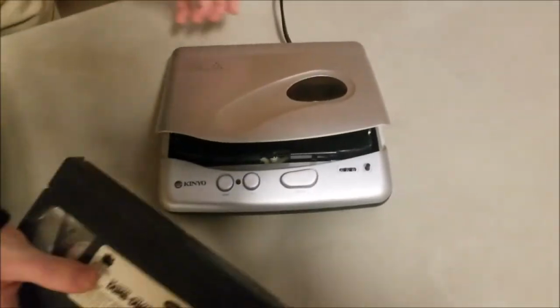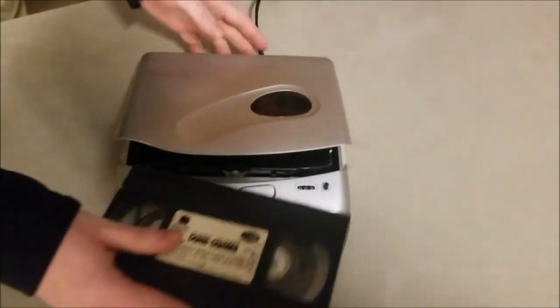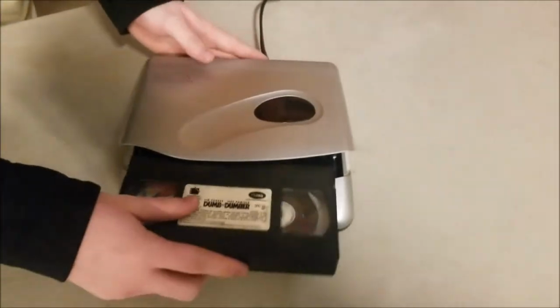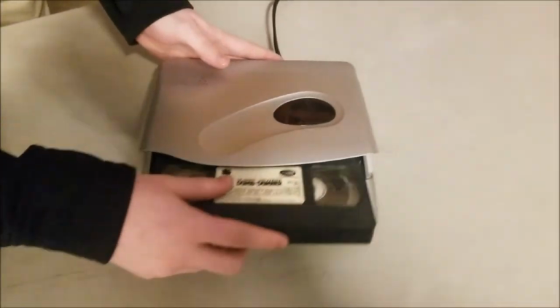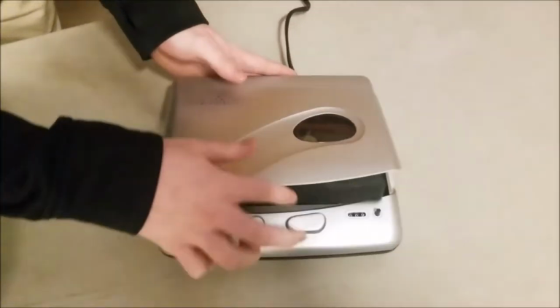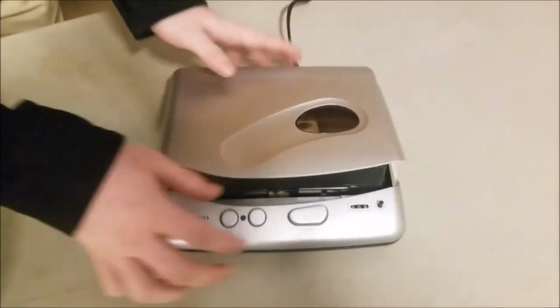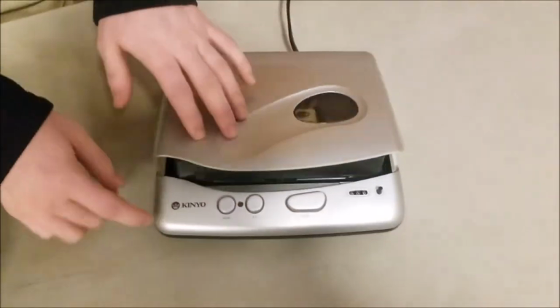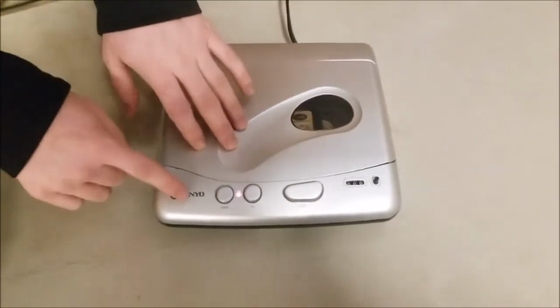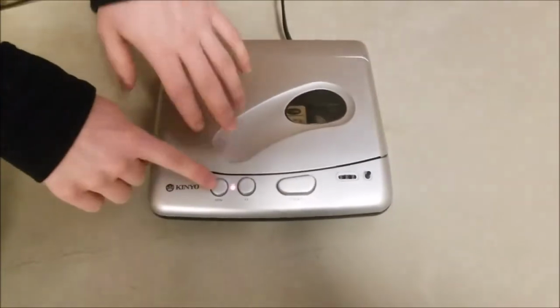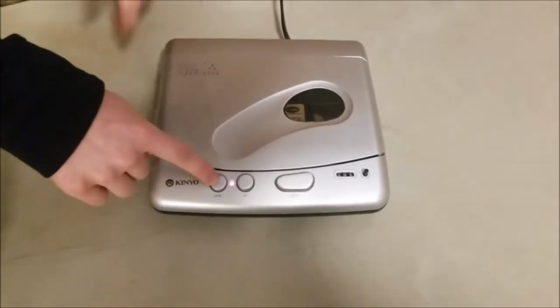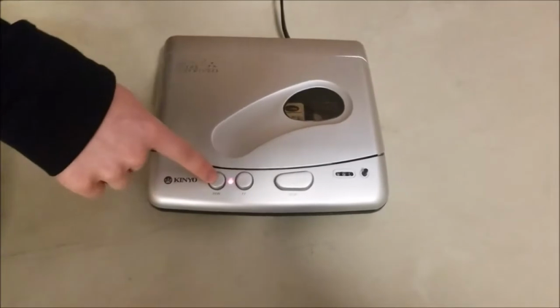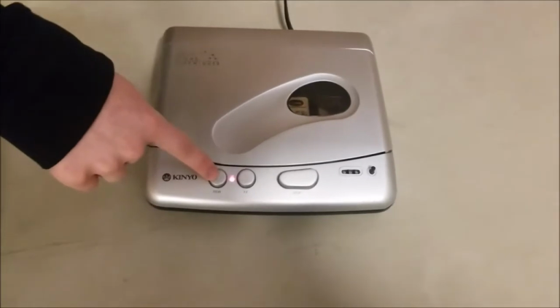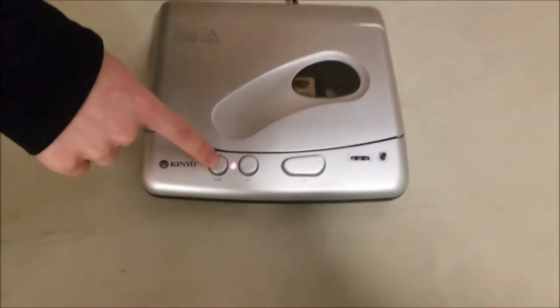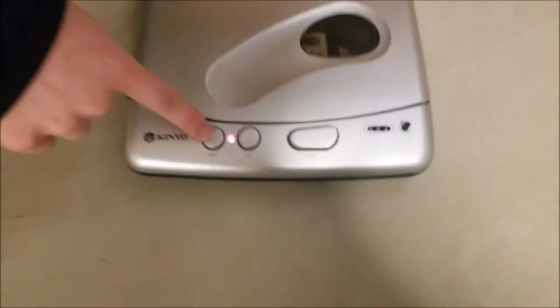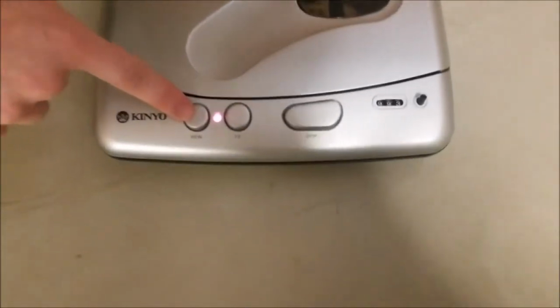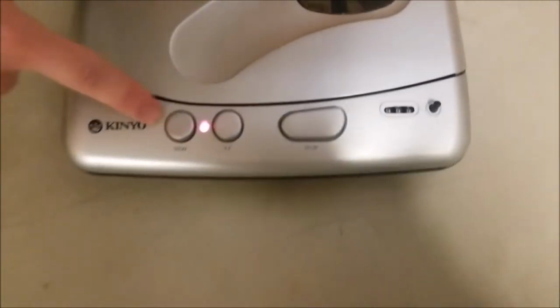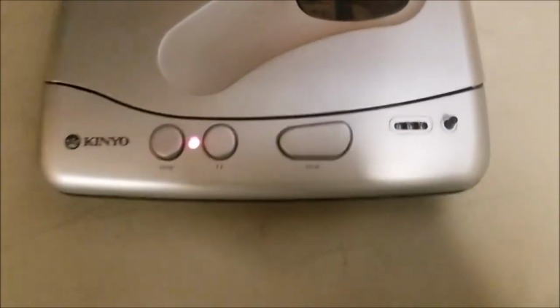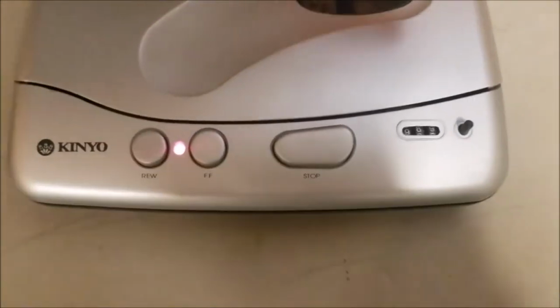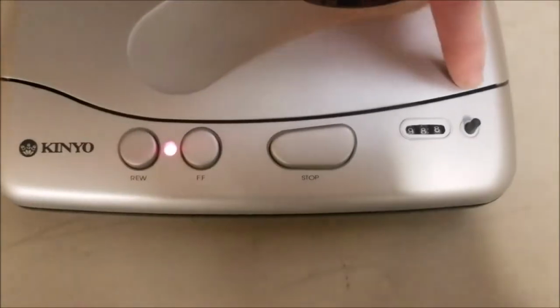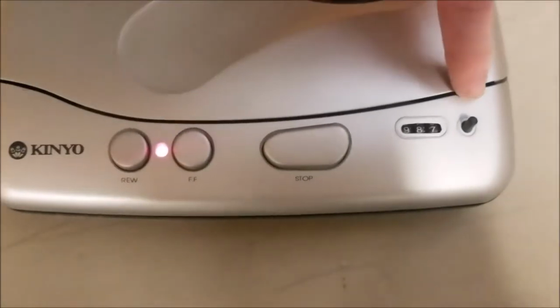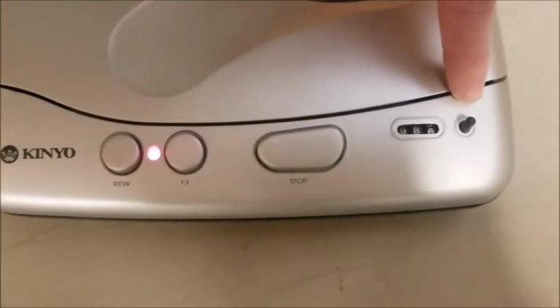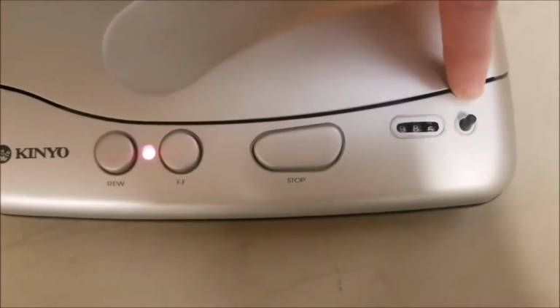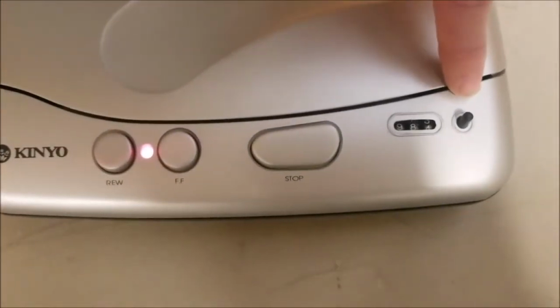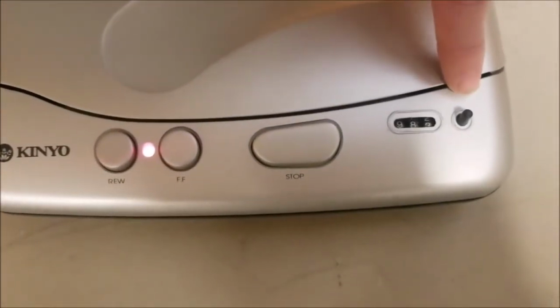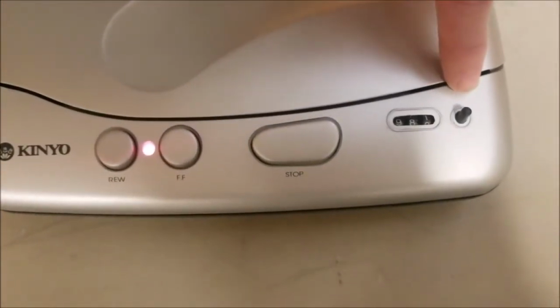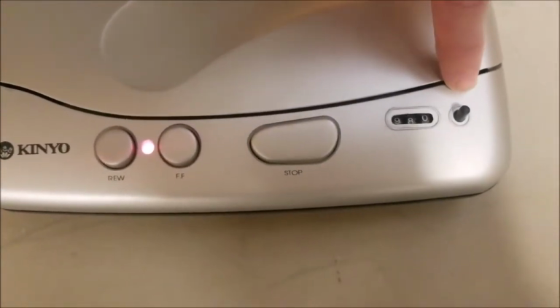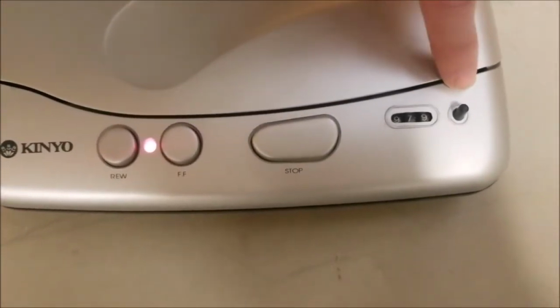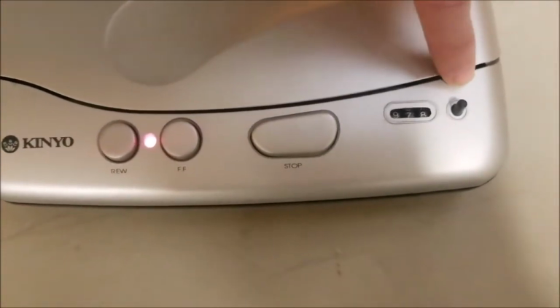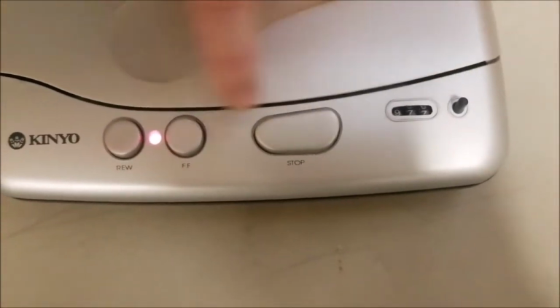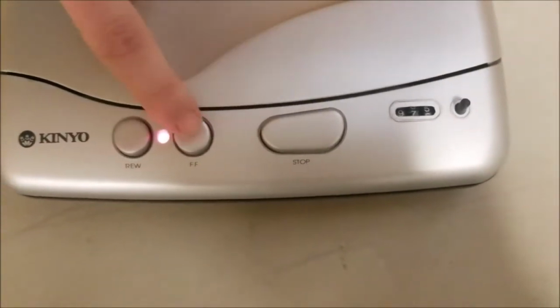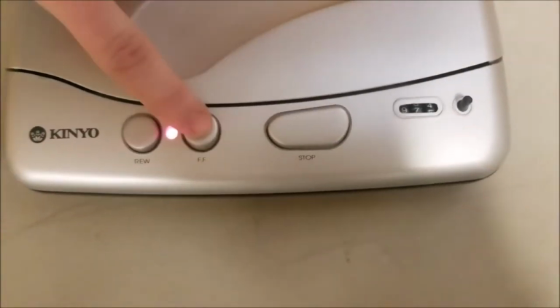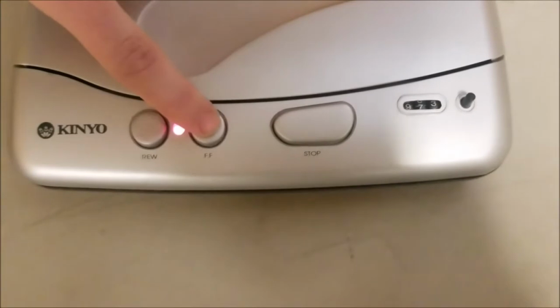This special one can go forward or reverse, and it's got a counter on it. I'll show you.